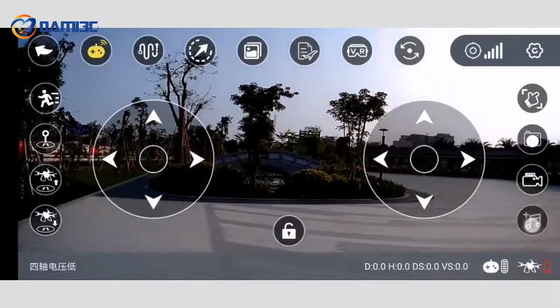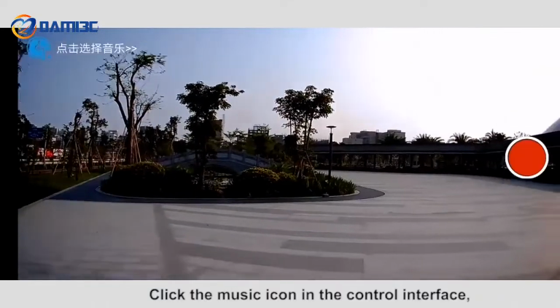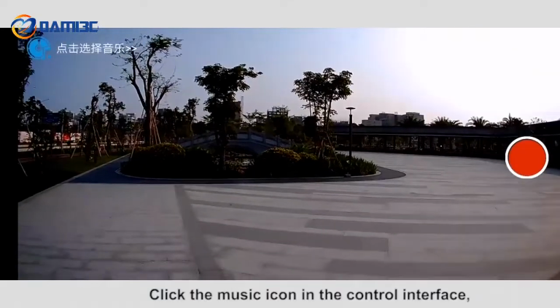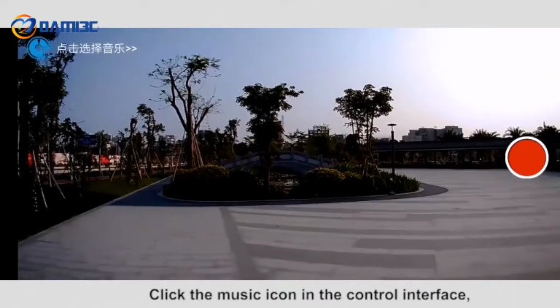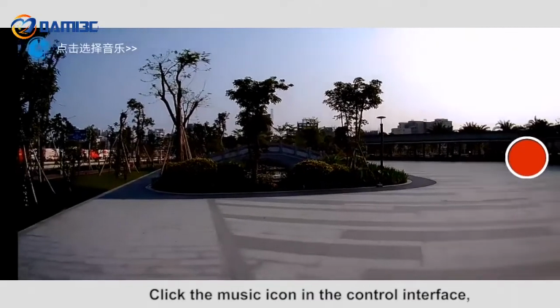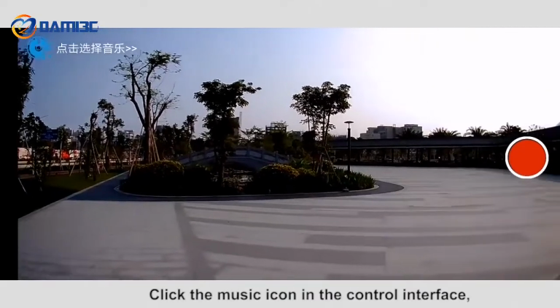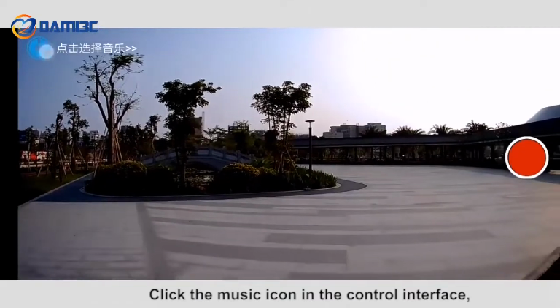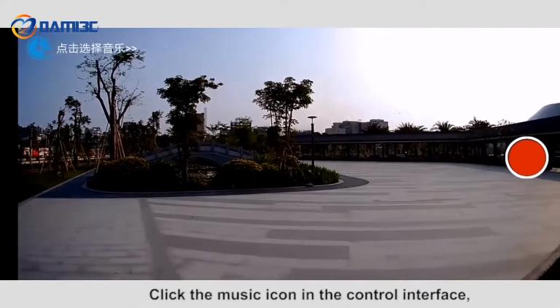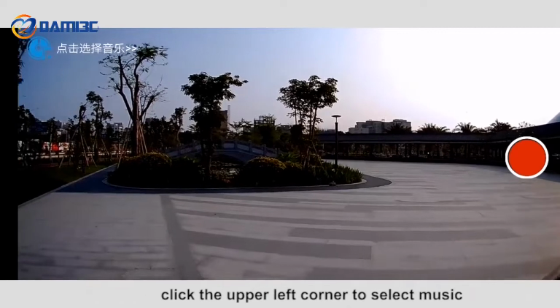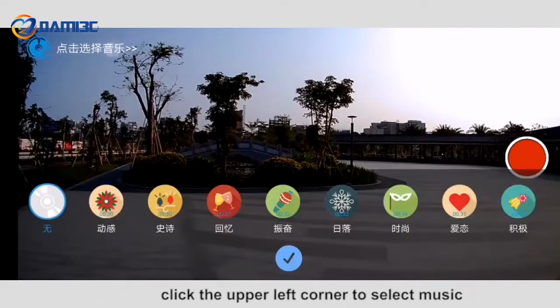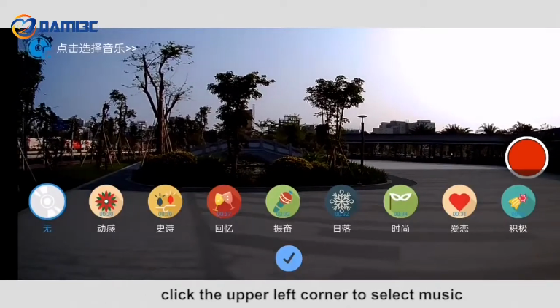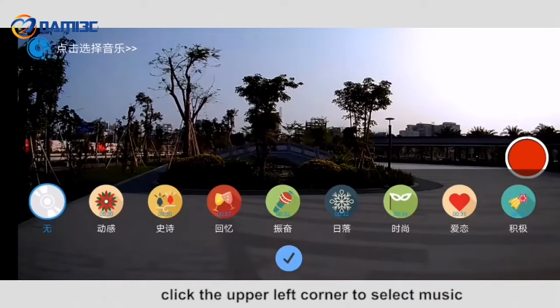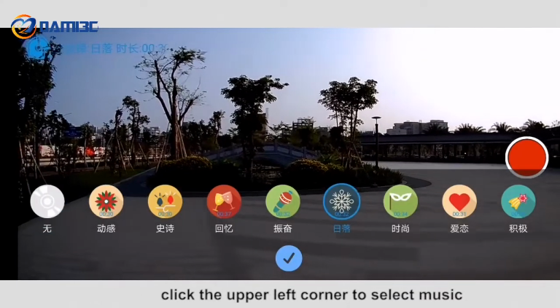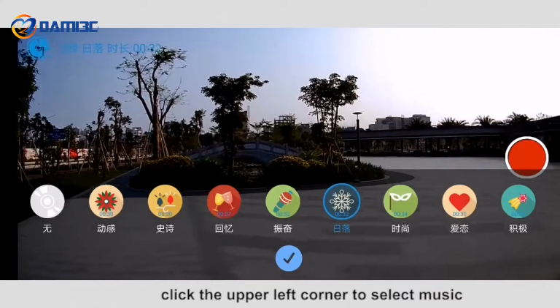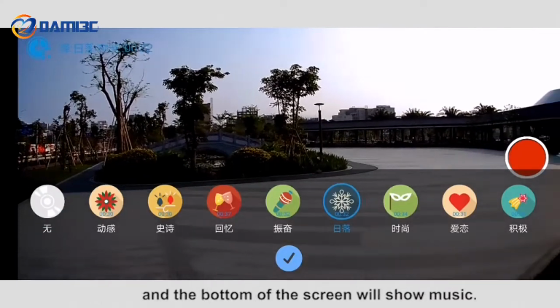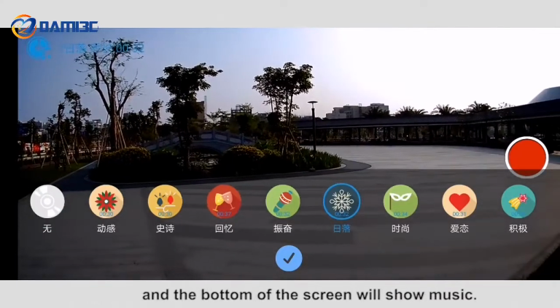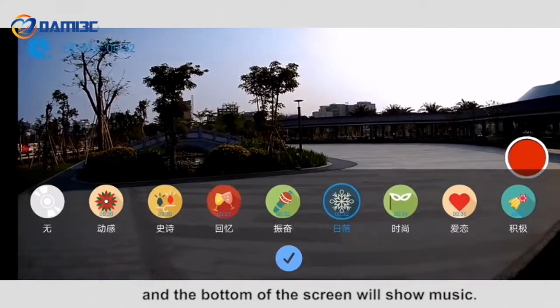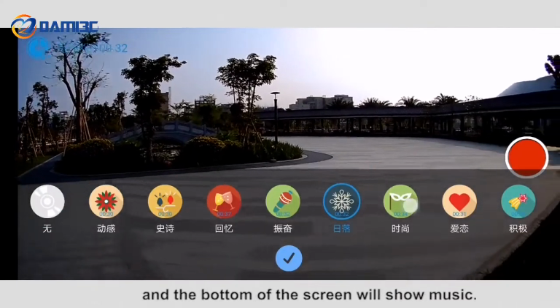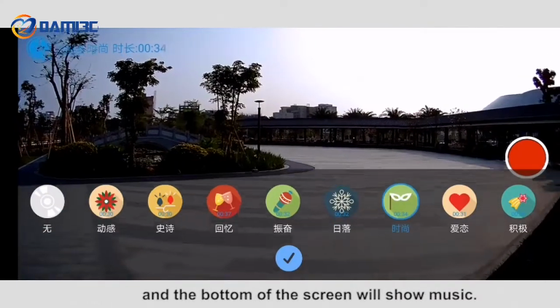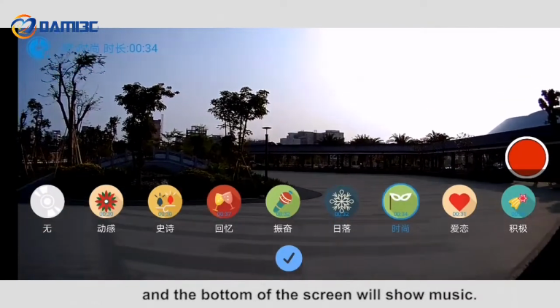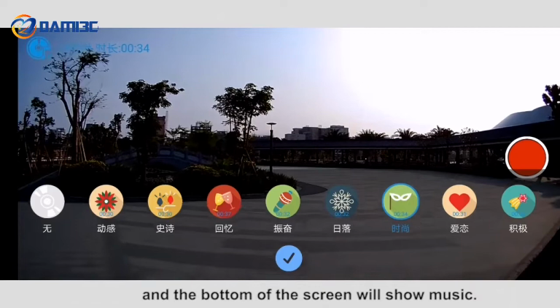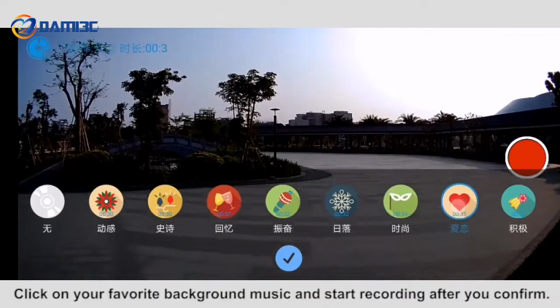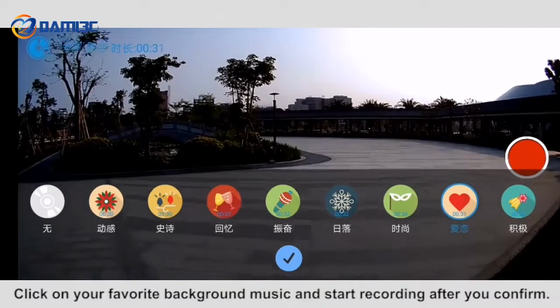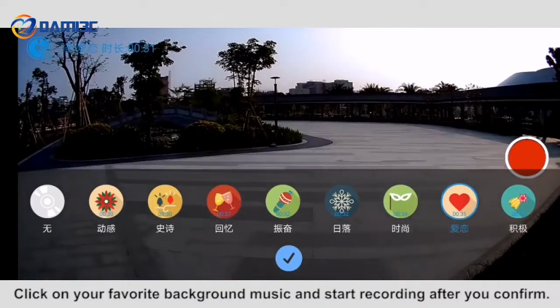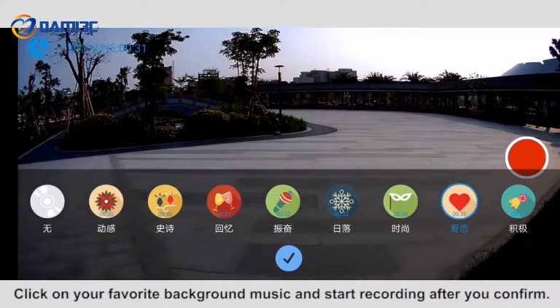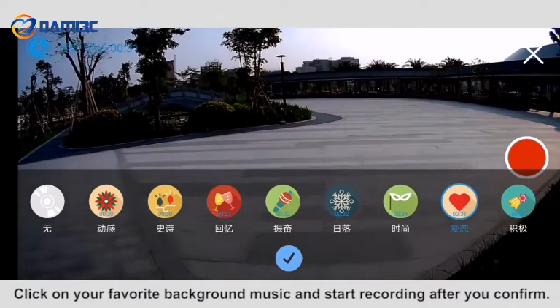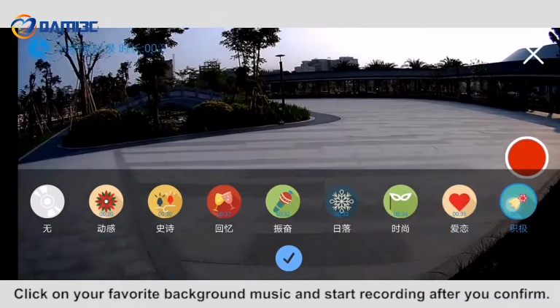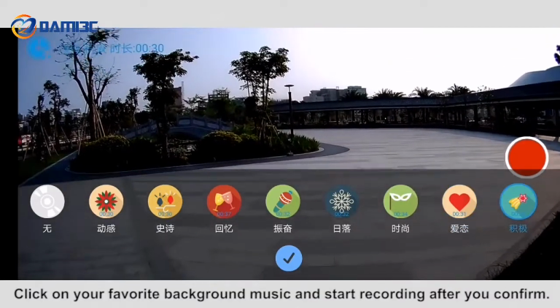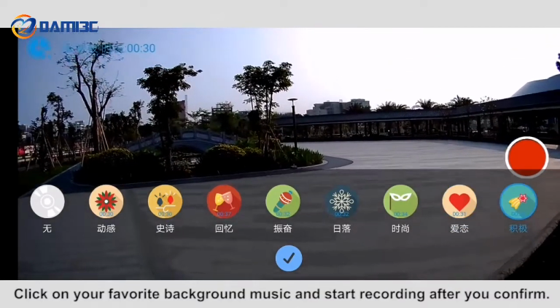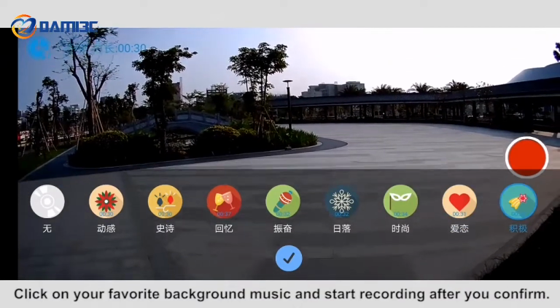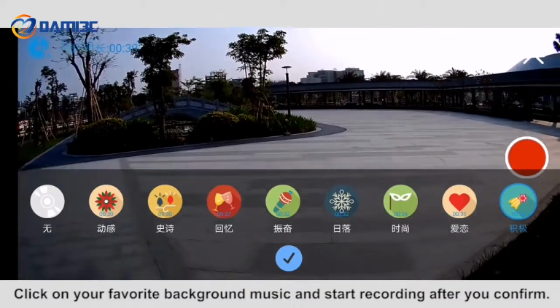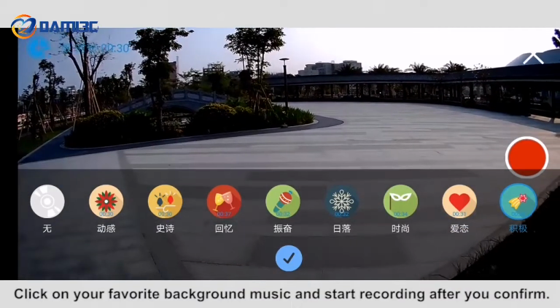Click the music icon in the control interface, then click the upper left corner to select music — the bottom of the screen will display music options. Click on your favorite background music and start recording after you confirm.